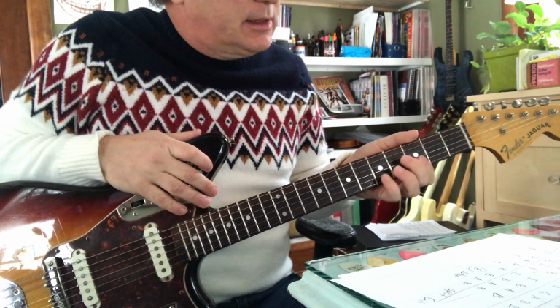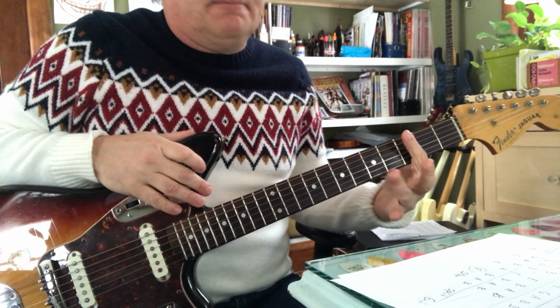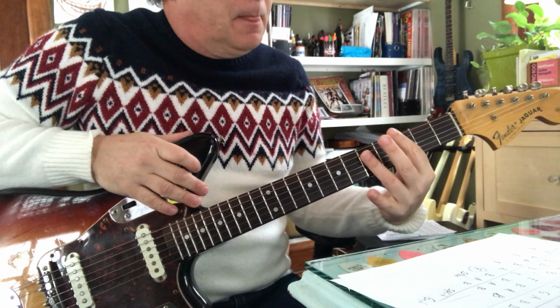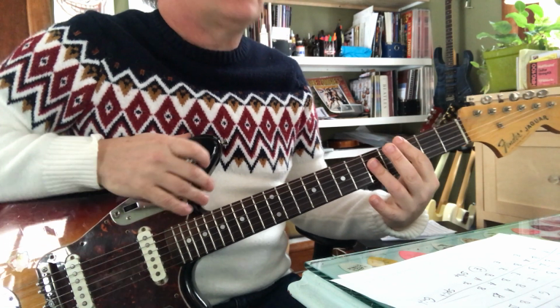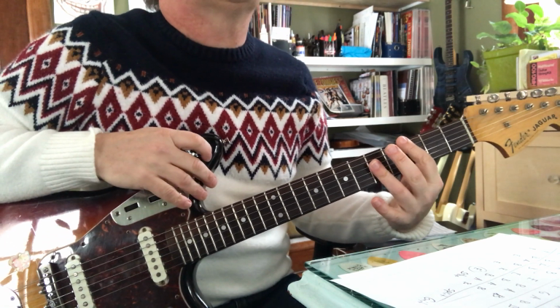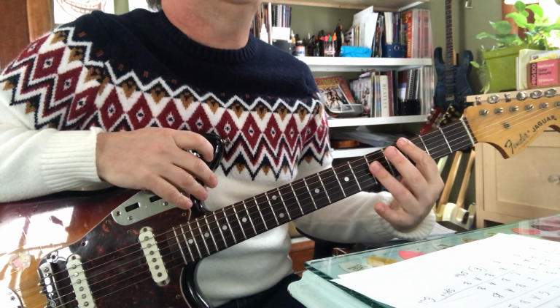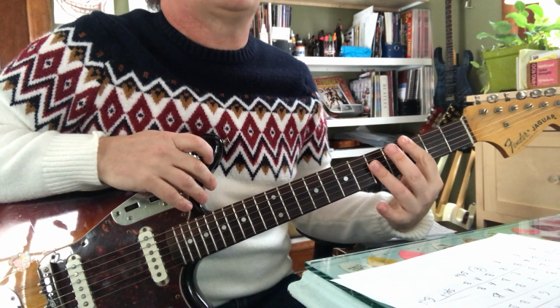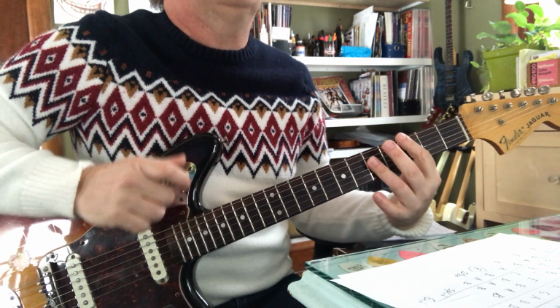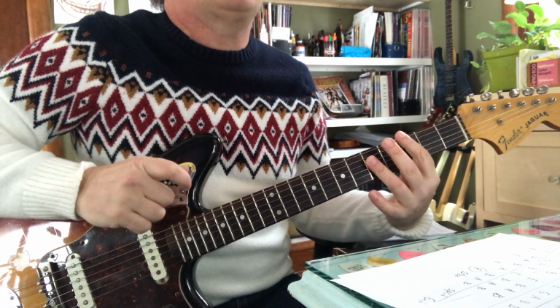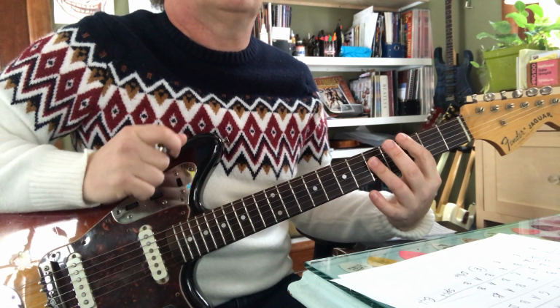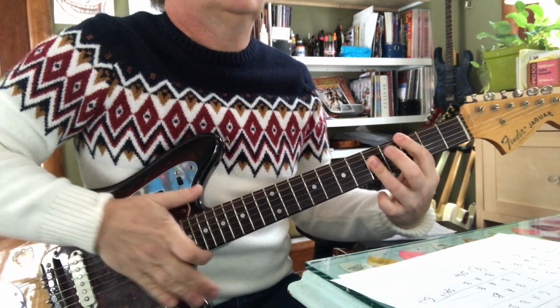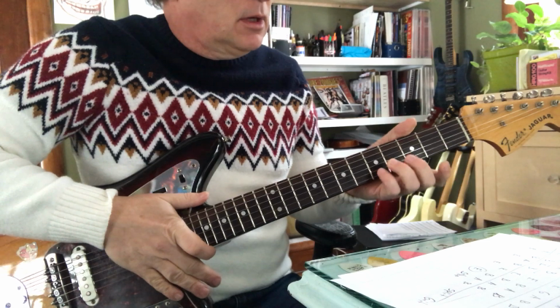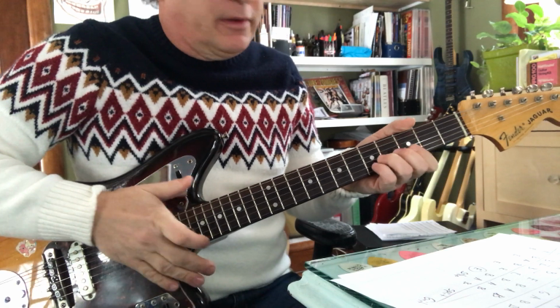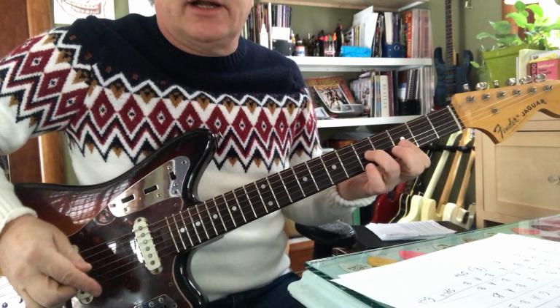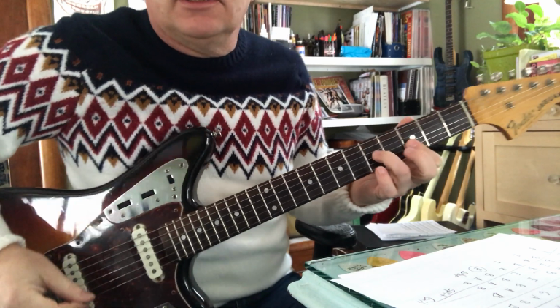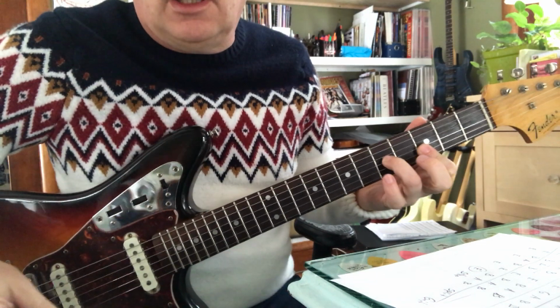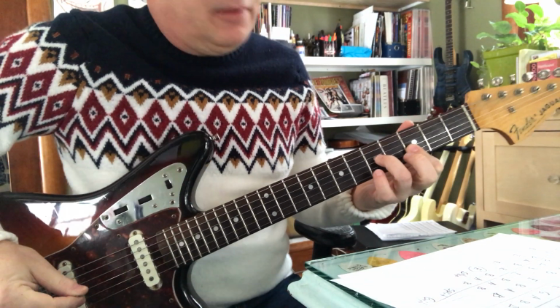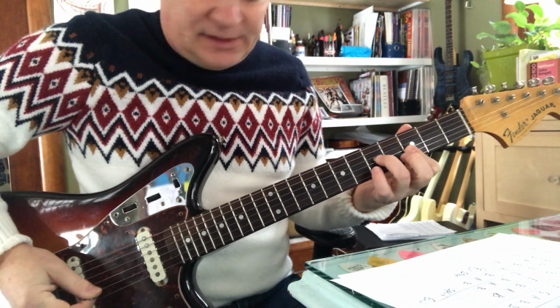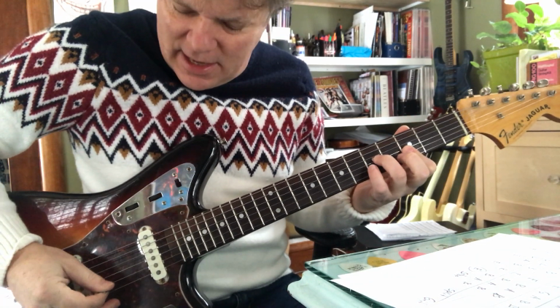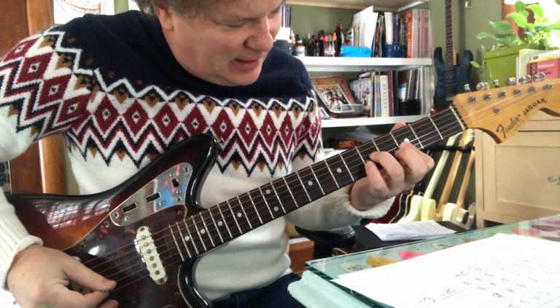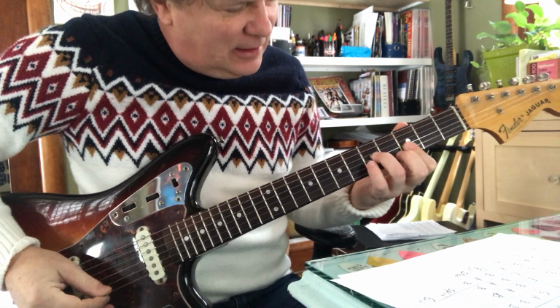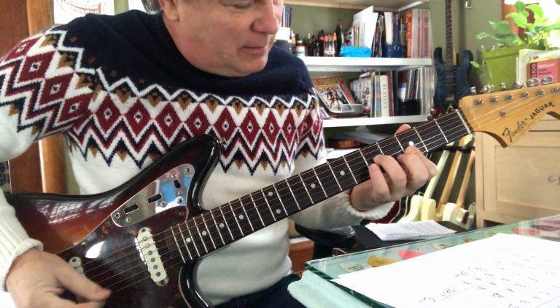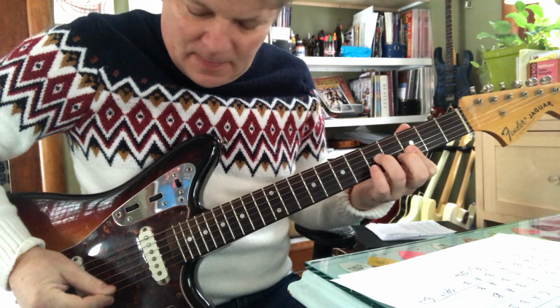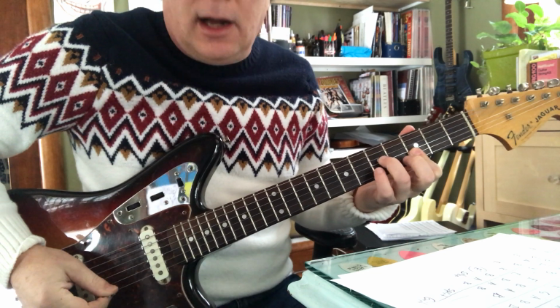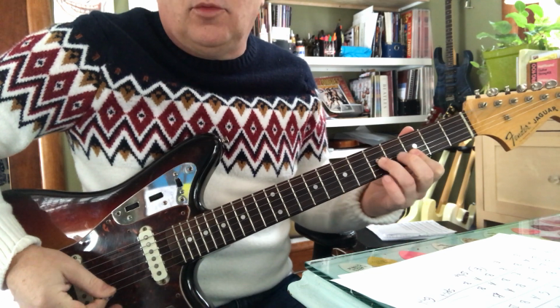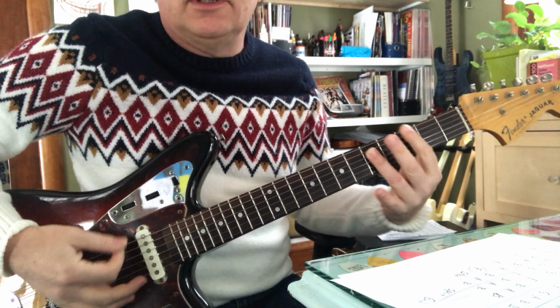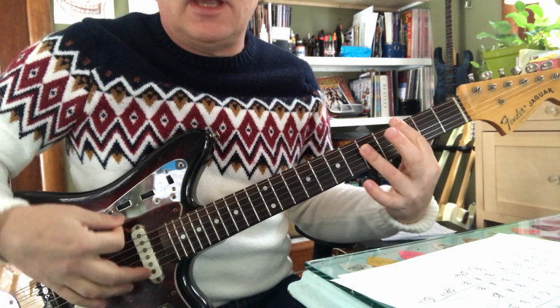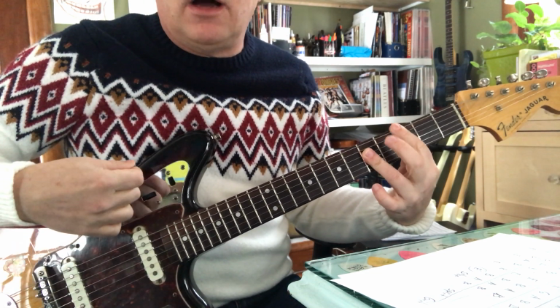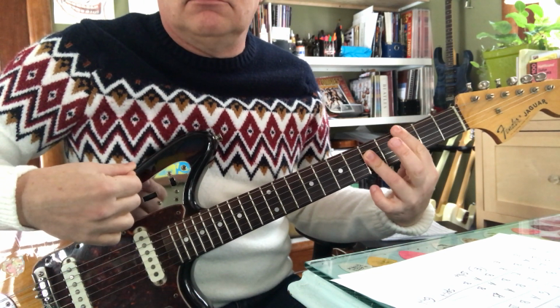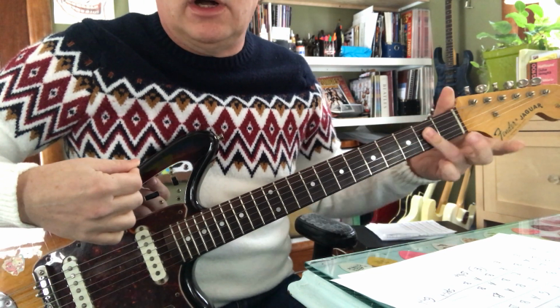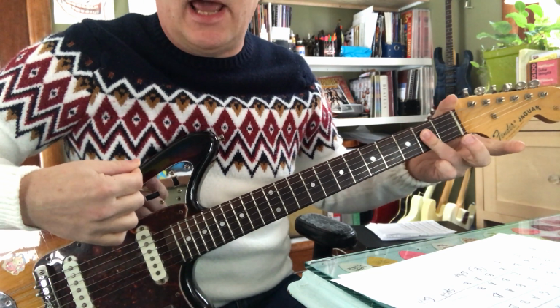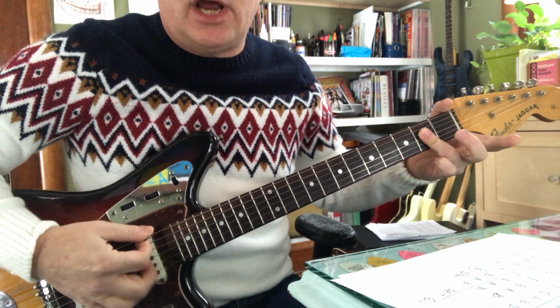It's based on a C chord, I believe — or is it A minor? We'll figure that out later, but I think it's C. It don't matter. What I'm doing is I'm thinking about an A shape.